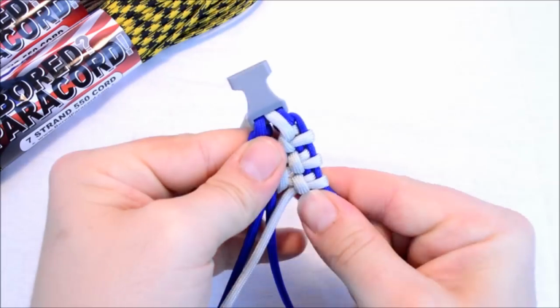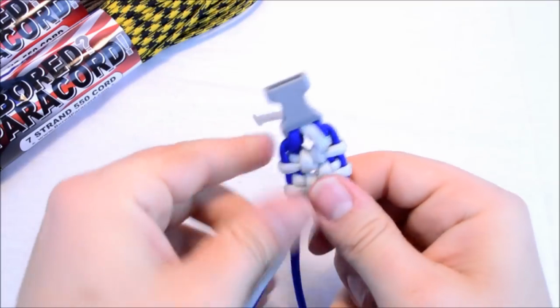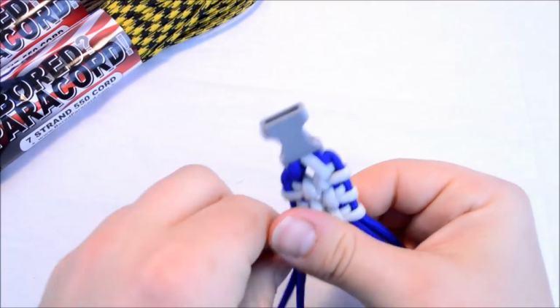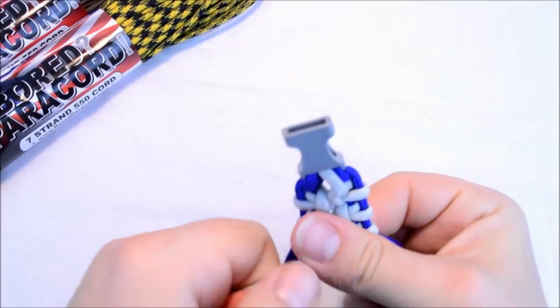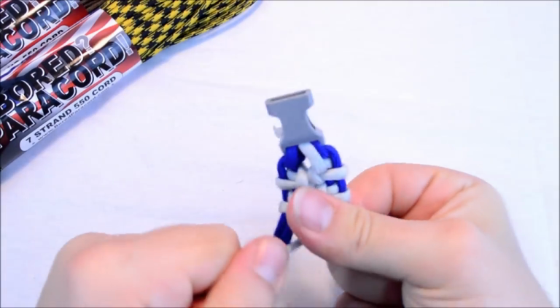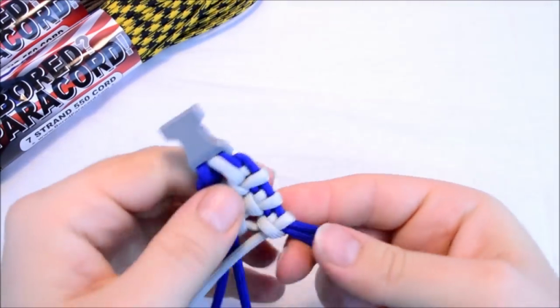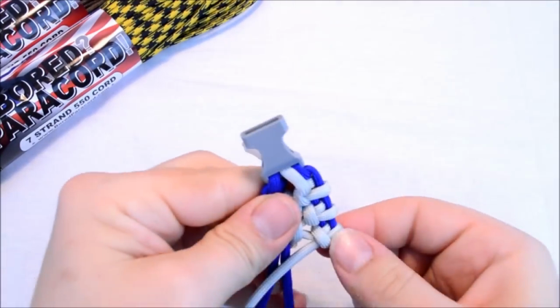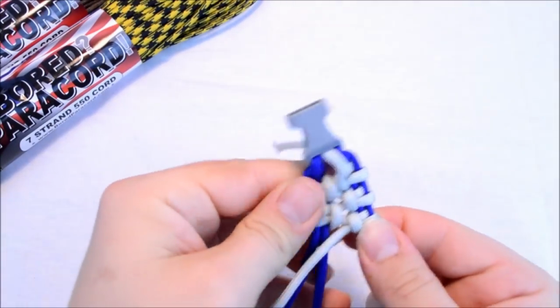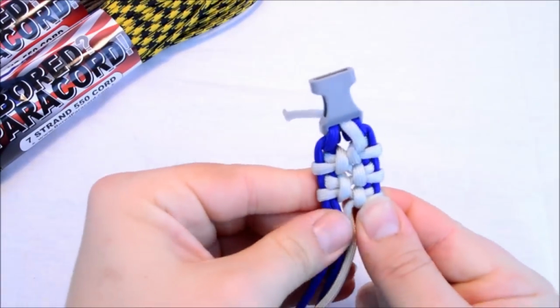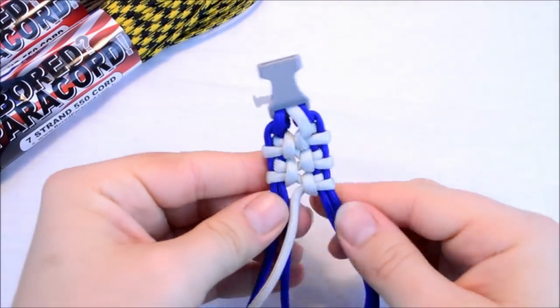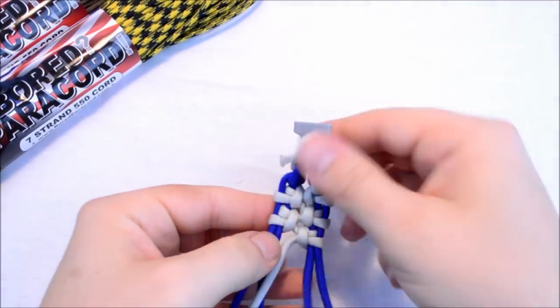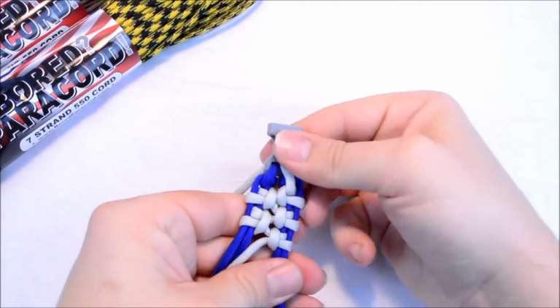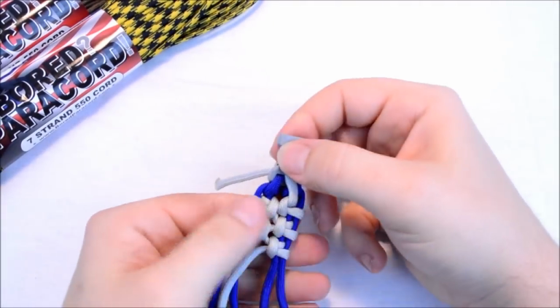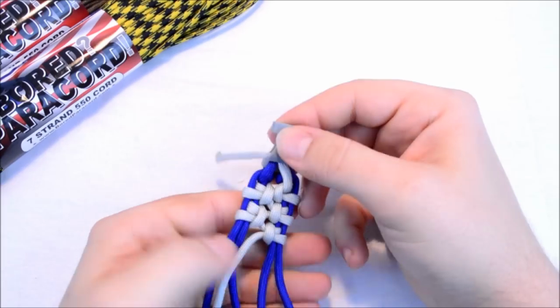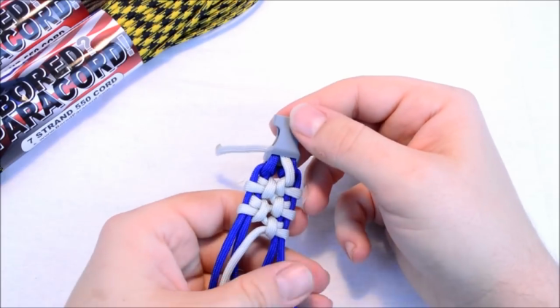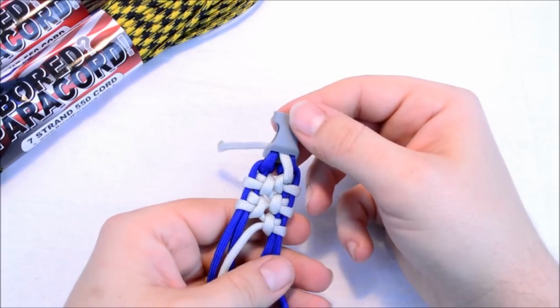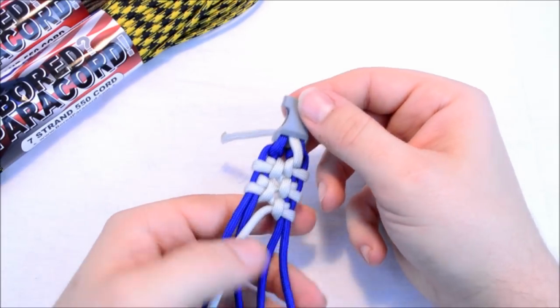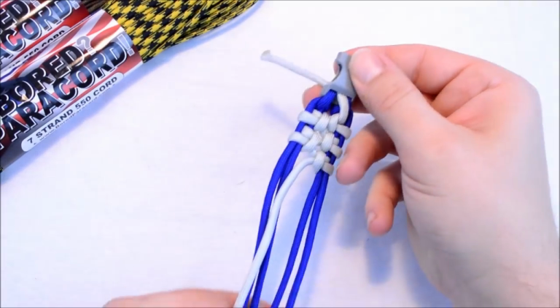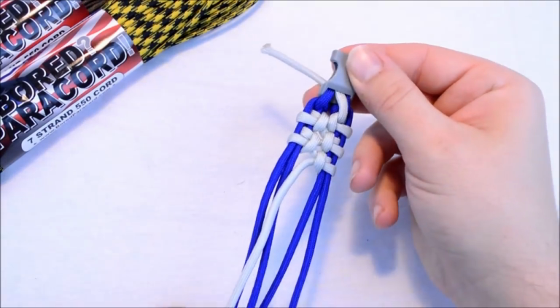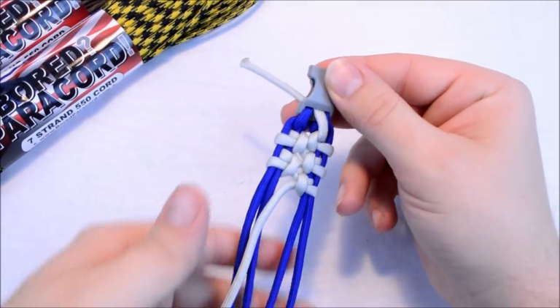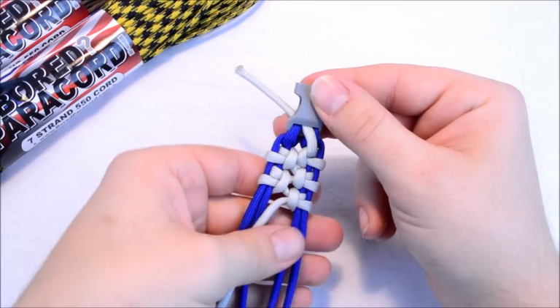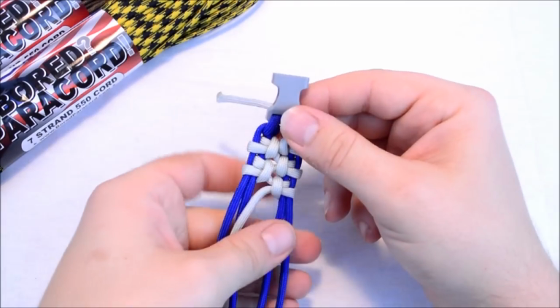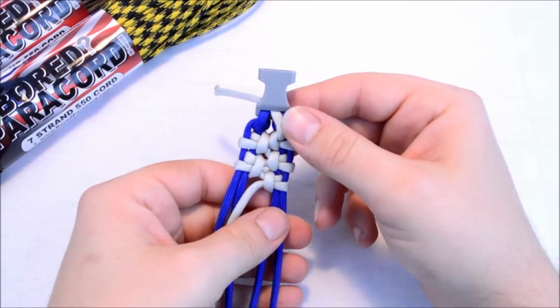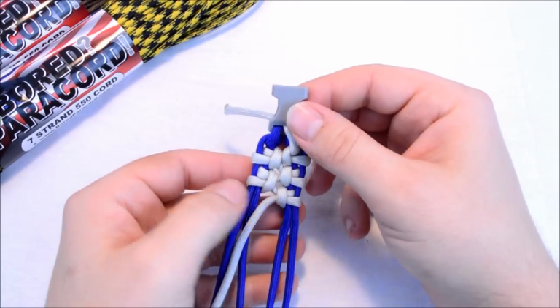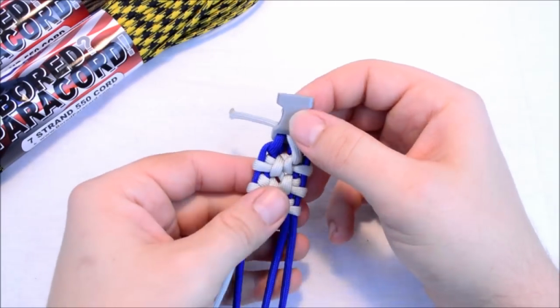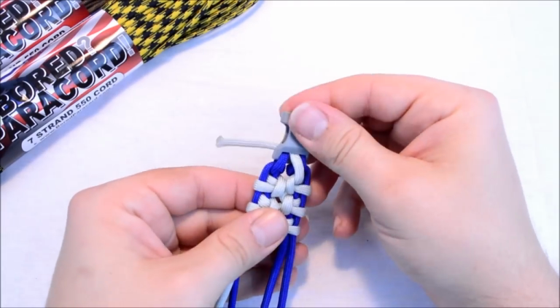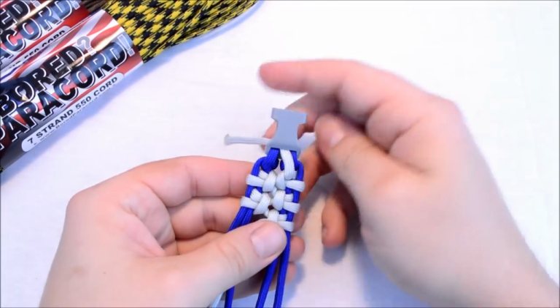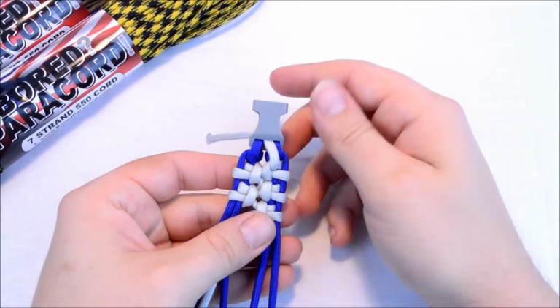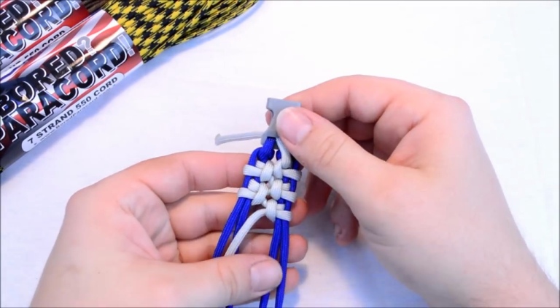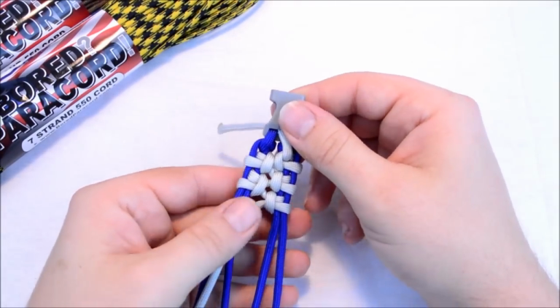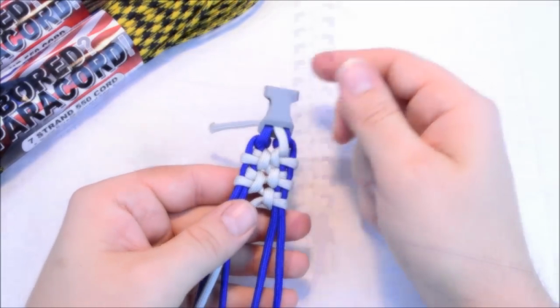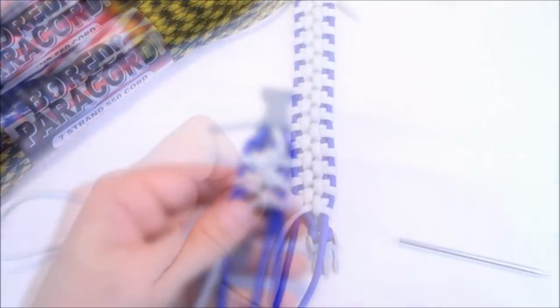Pull tight. That's it right there. I'm going to finish this — it's going to take me a little bit because it's one of those ones that take a little longer. I'll be back to show you how to finish it.